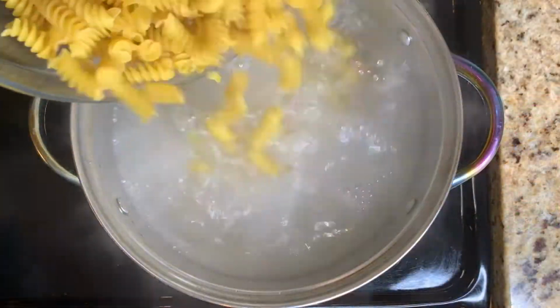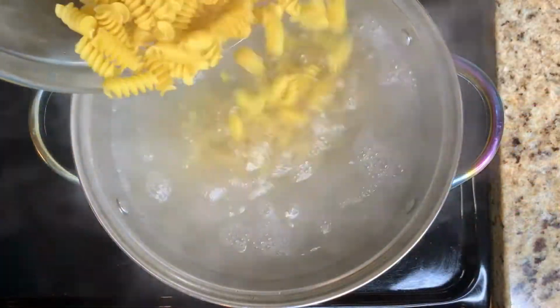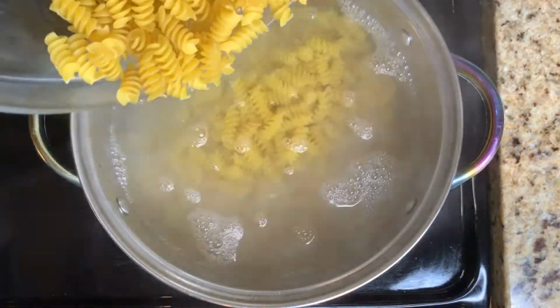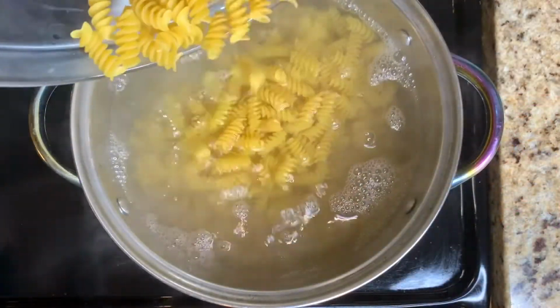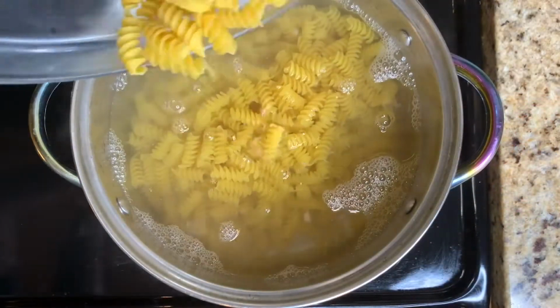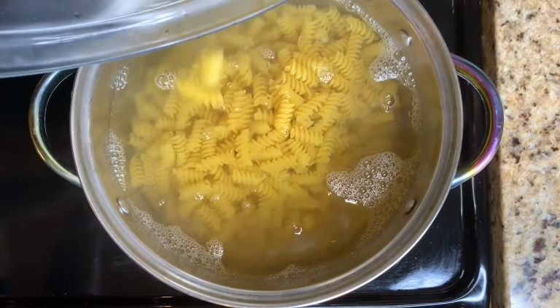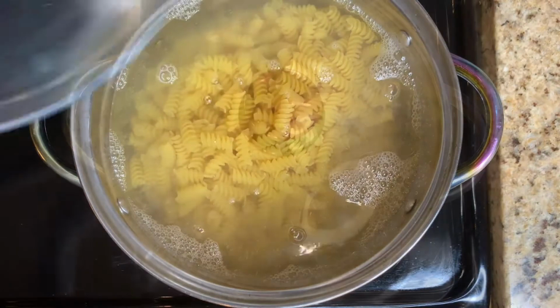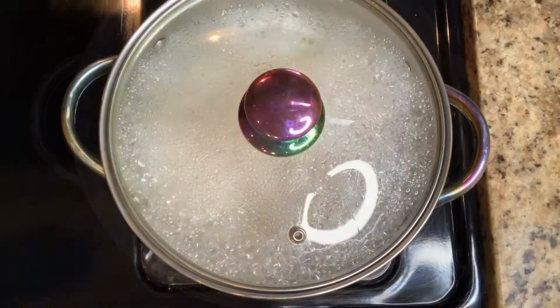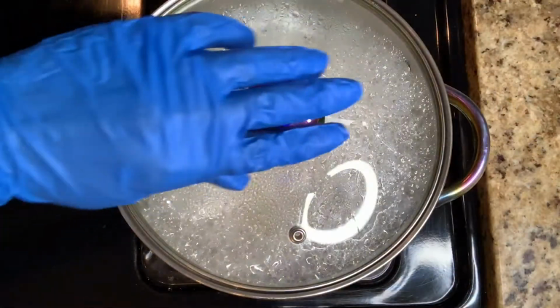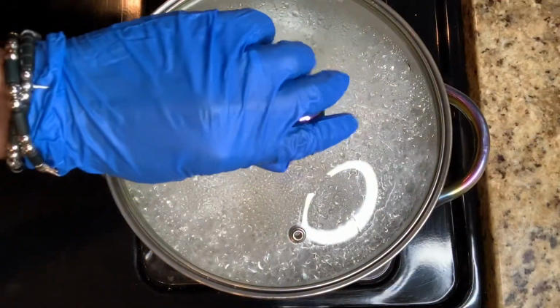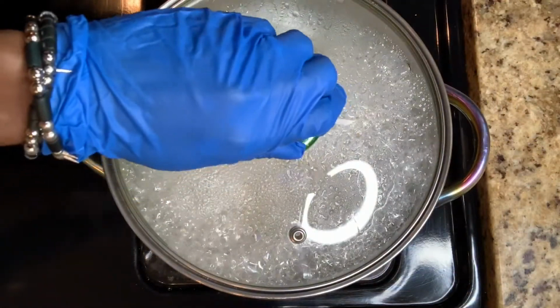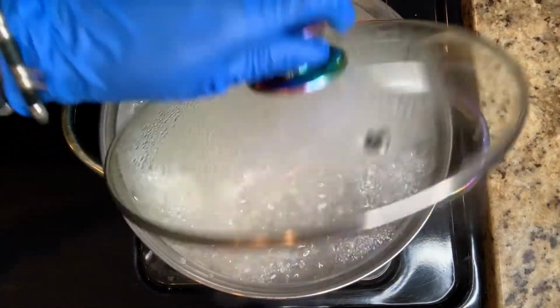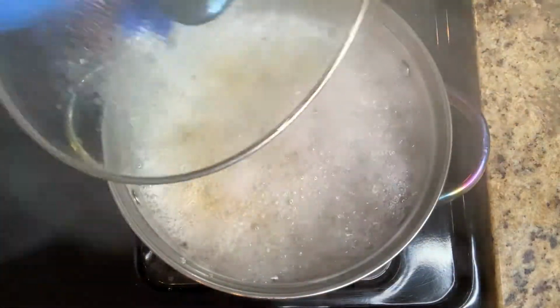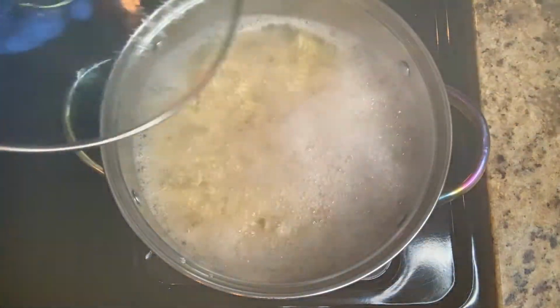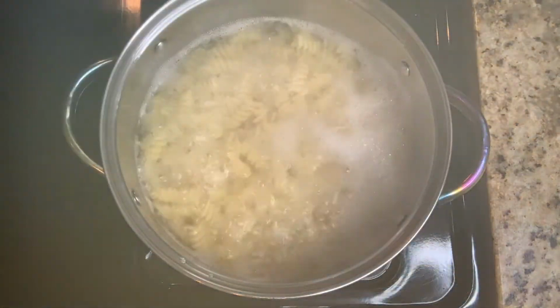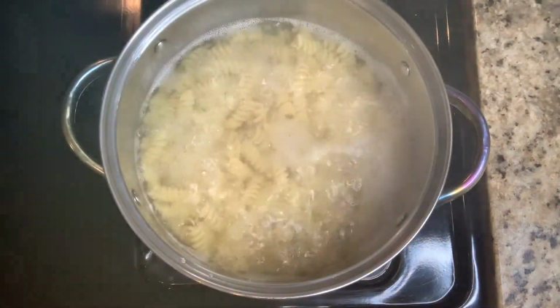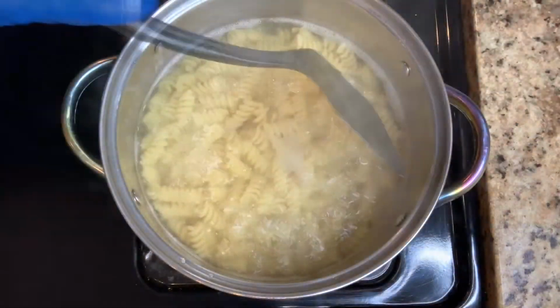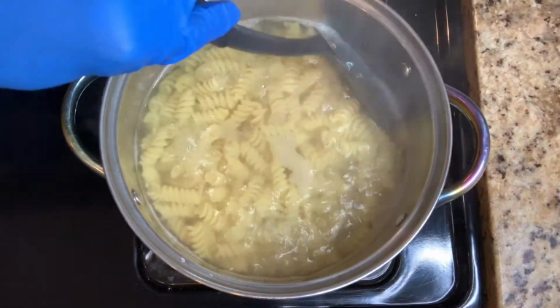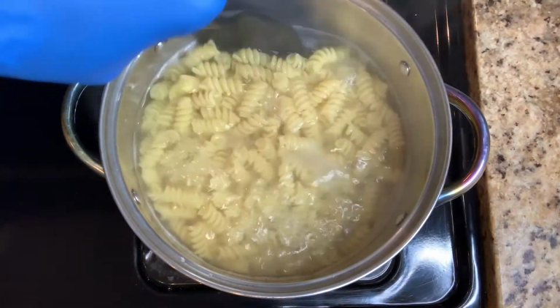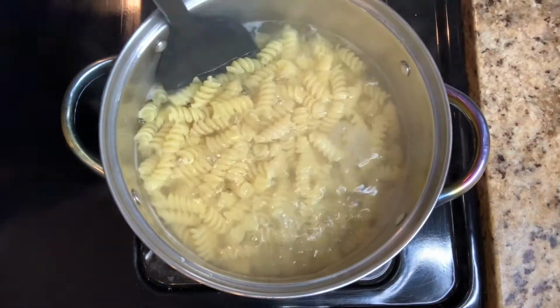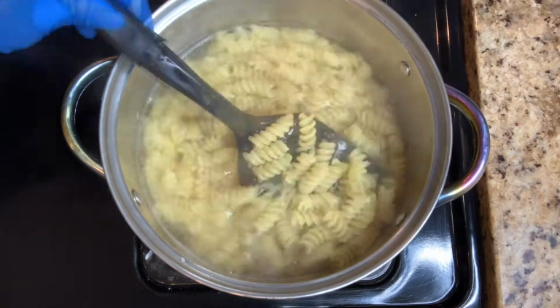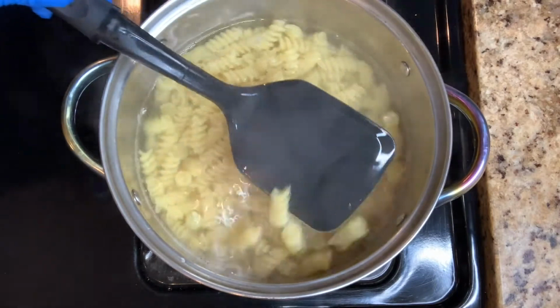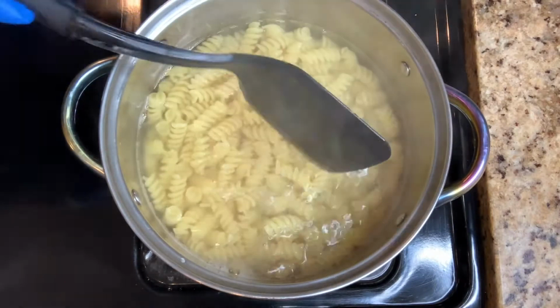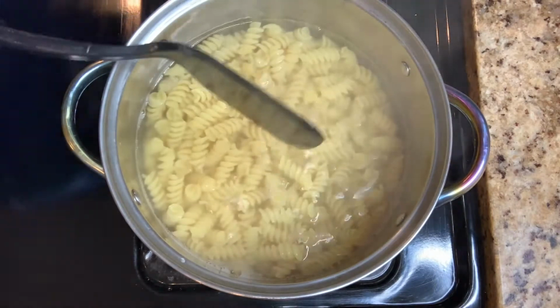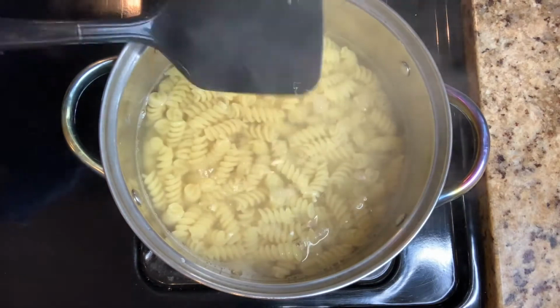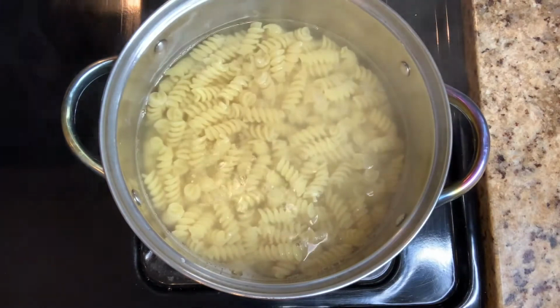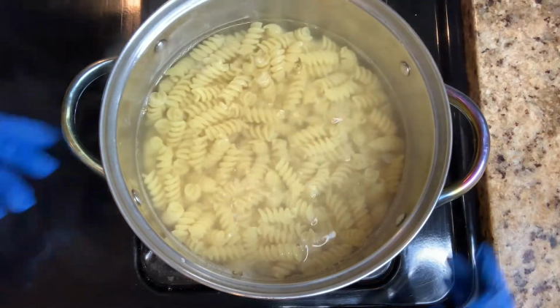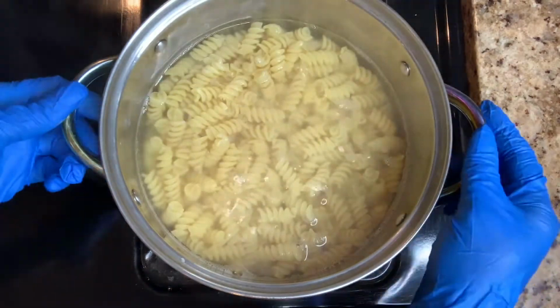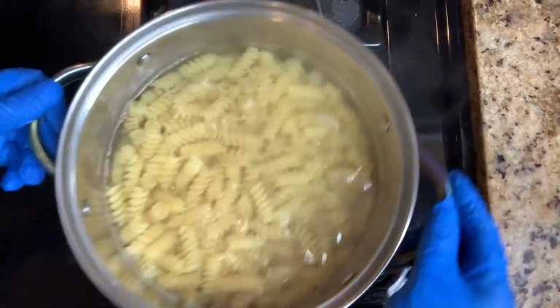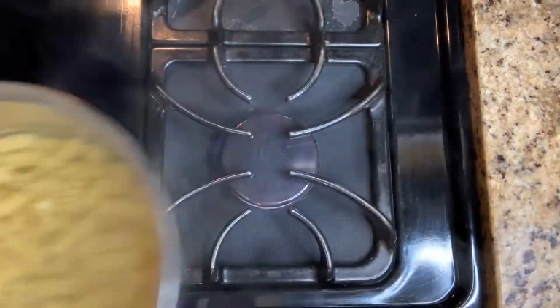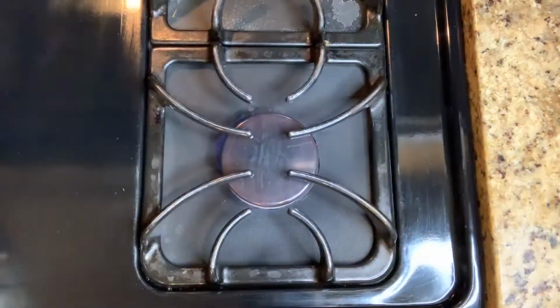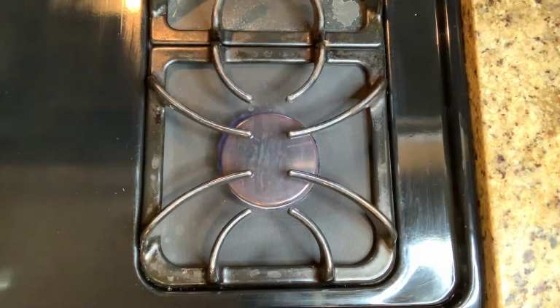Add pasta to the boiling water. Cook according to package, 8 to 10 minutes. Stir a few times to prevent the noodles from sticking together. Time to drain.